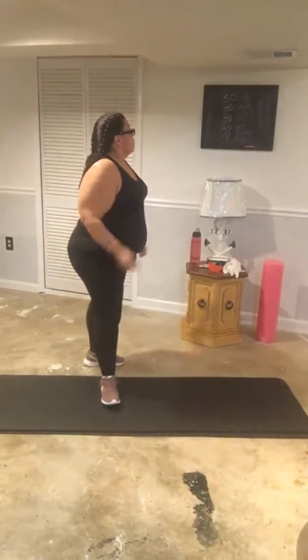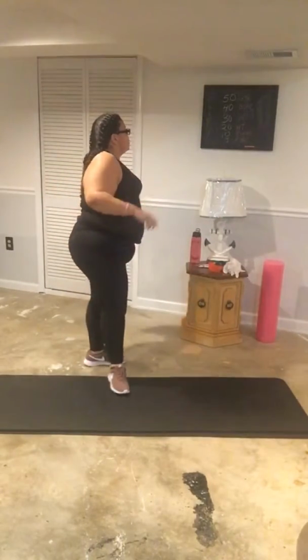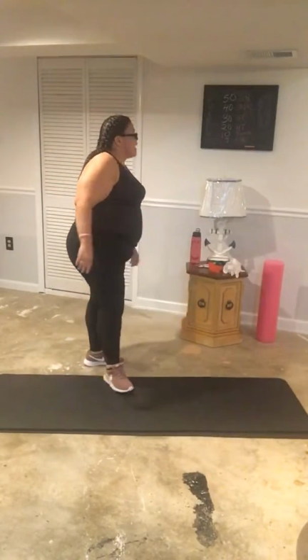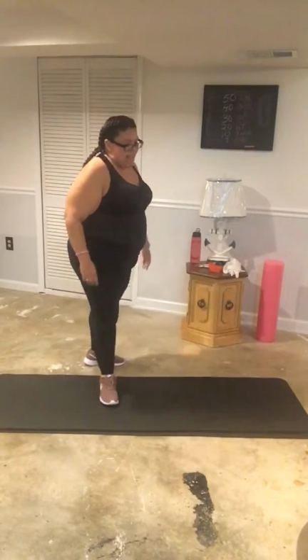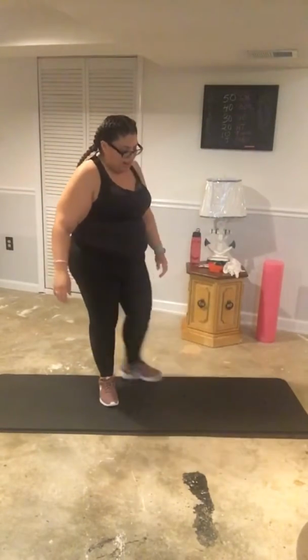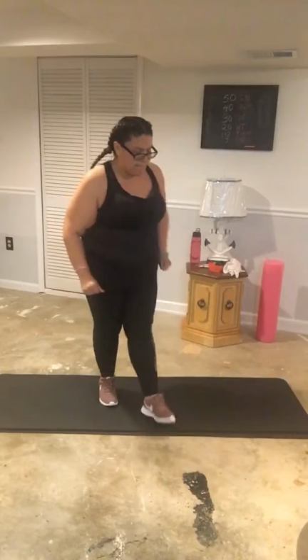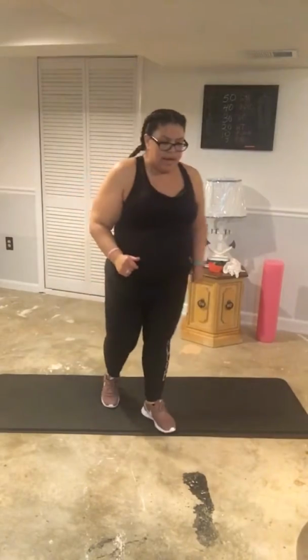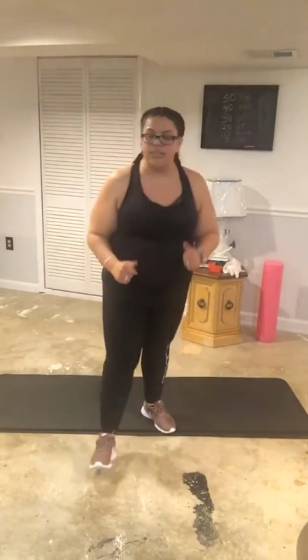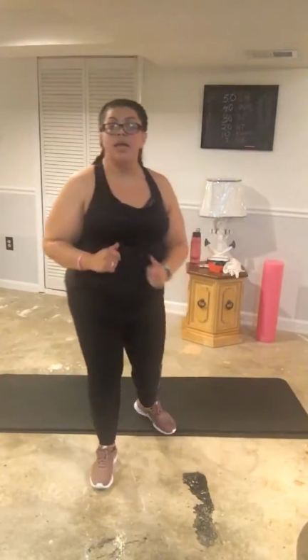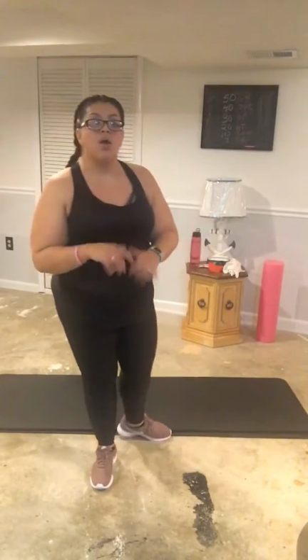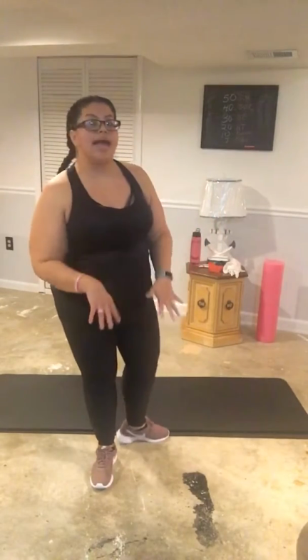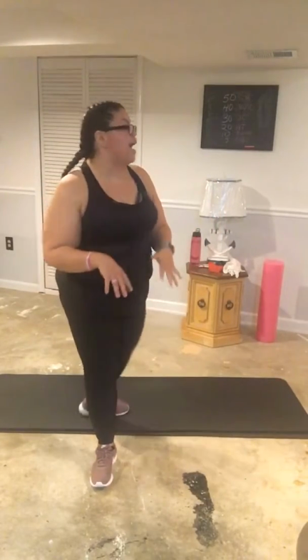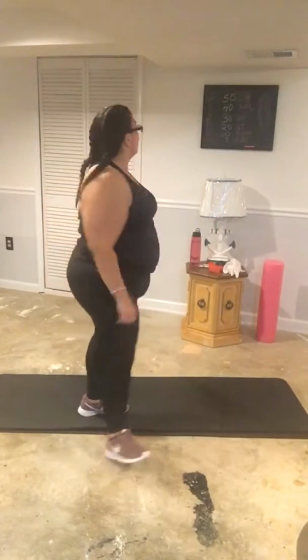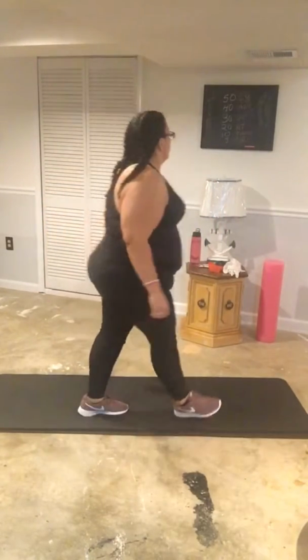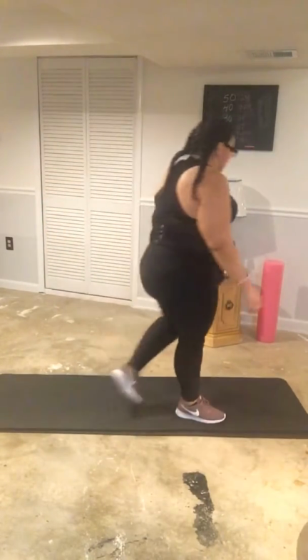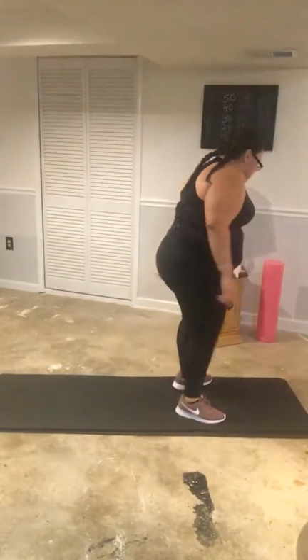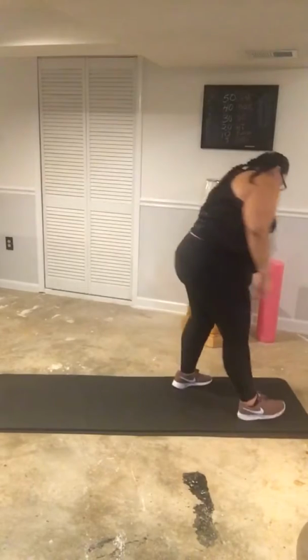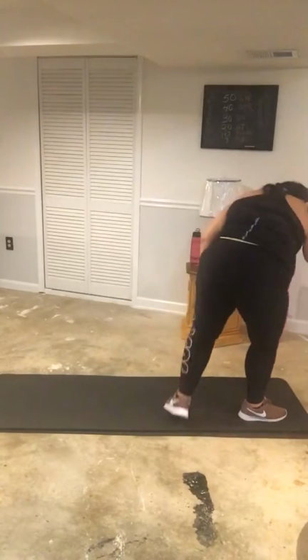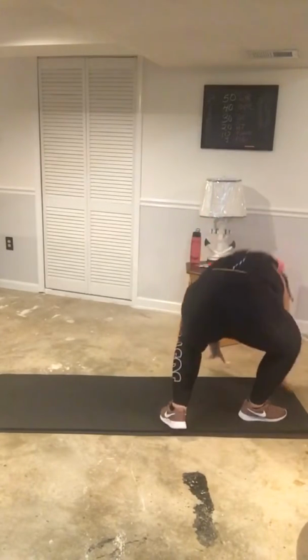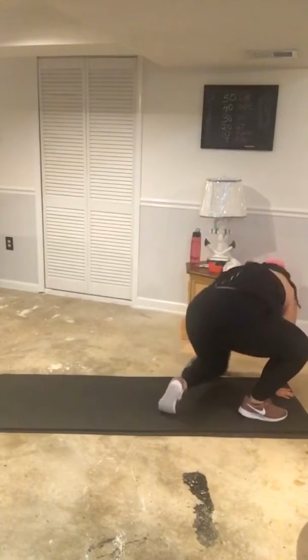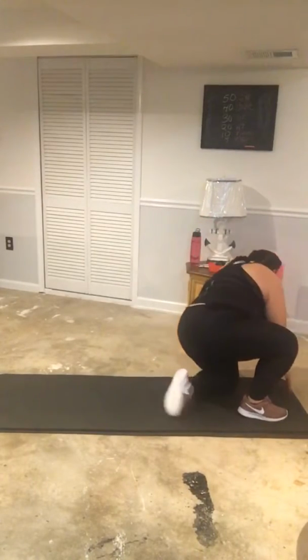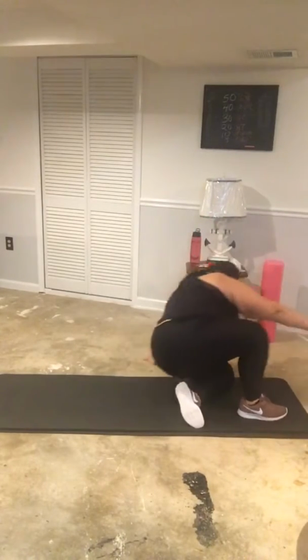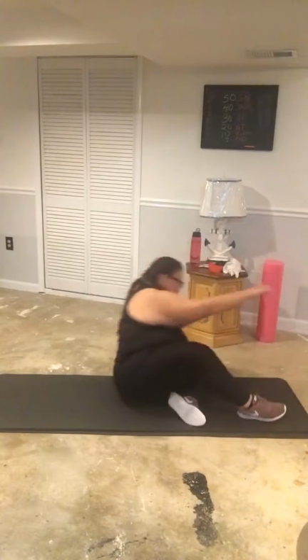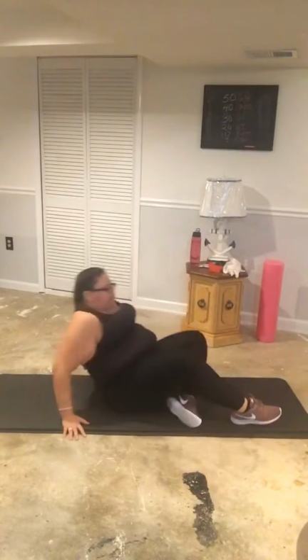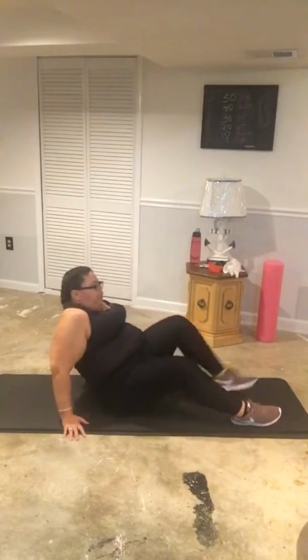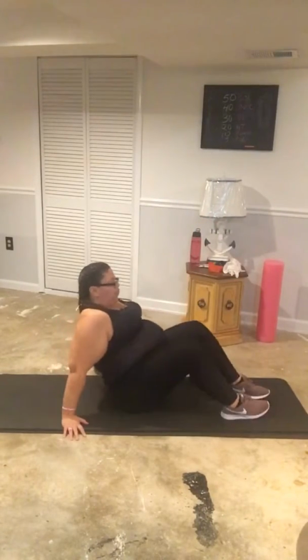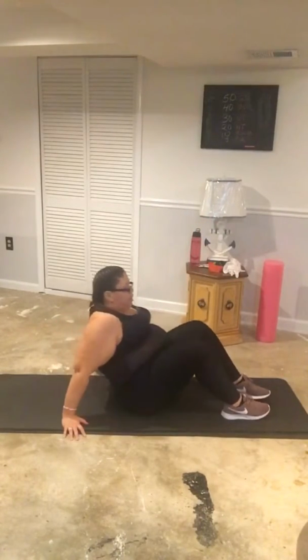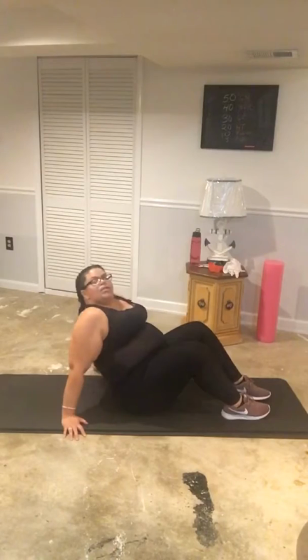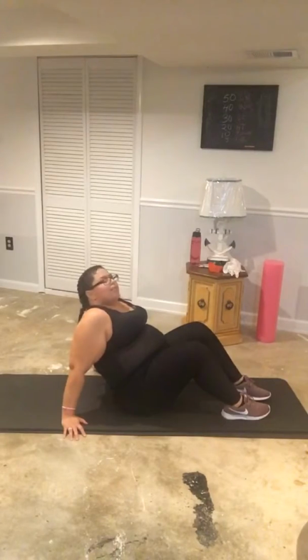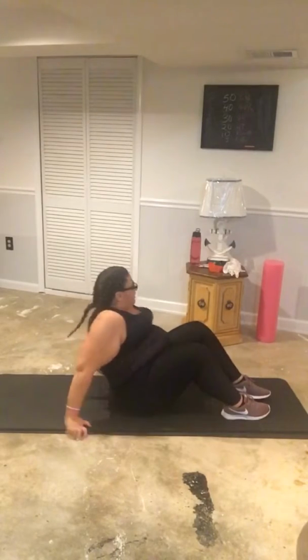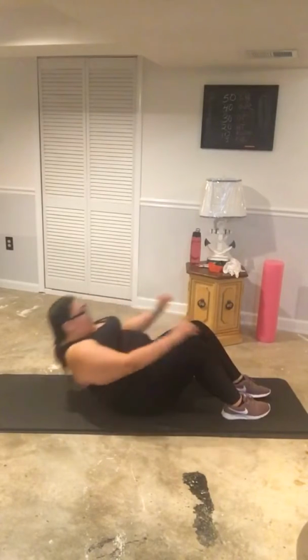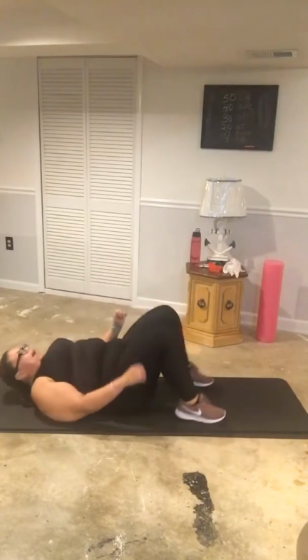Moving on to the fourth exercise: hip thrusters. We're going to get down to the ground — 20 hip thrusters. Lay back and bend those knees.